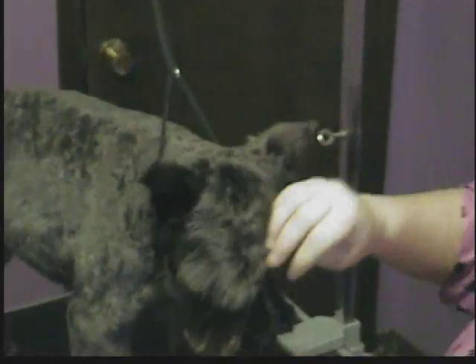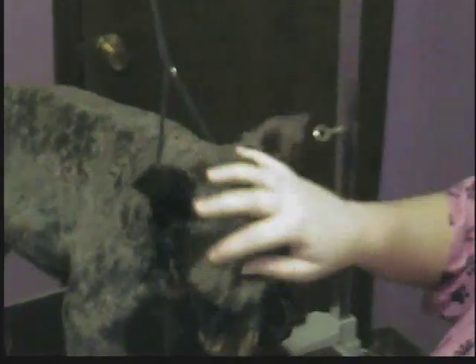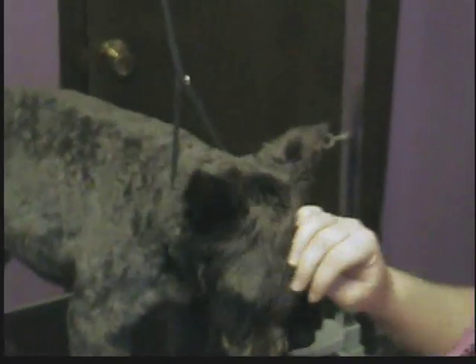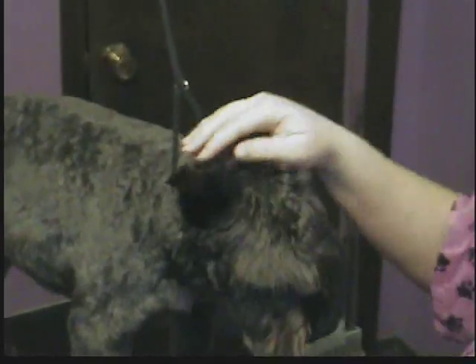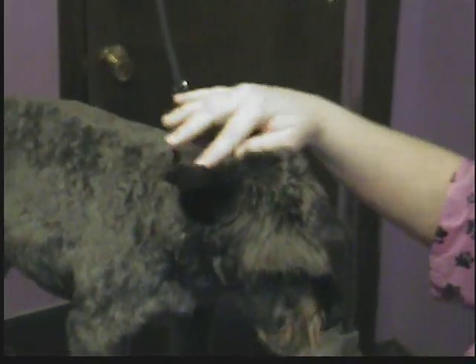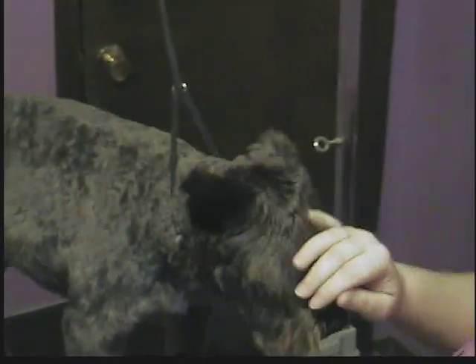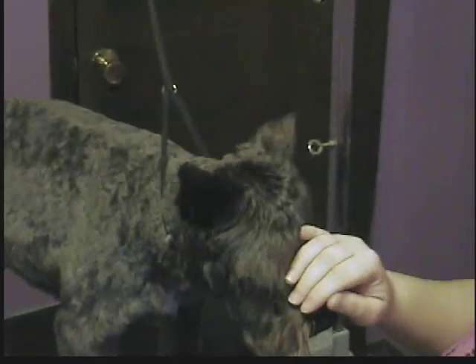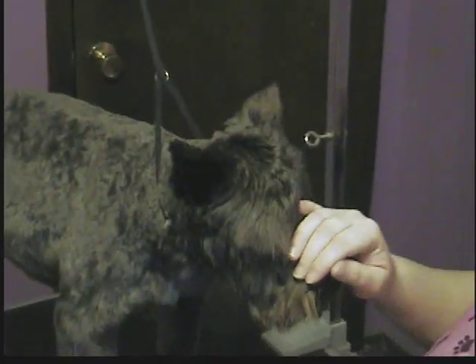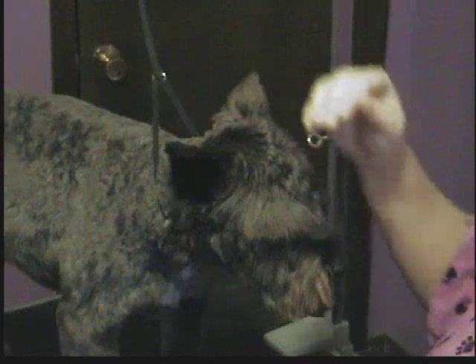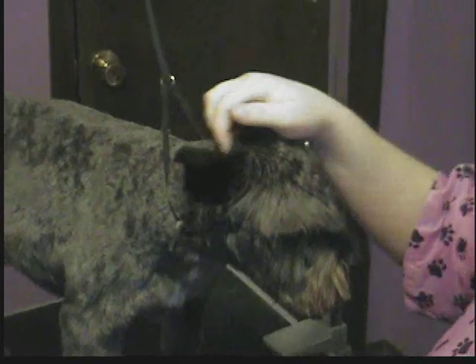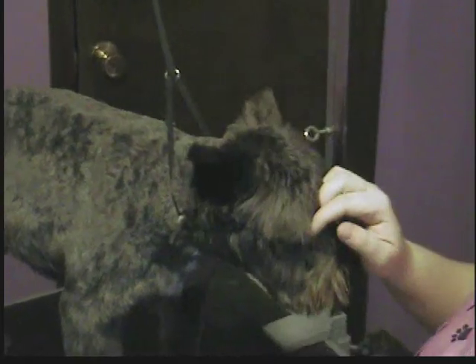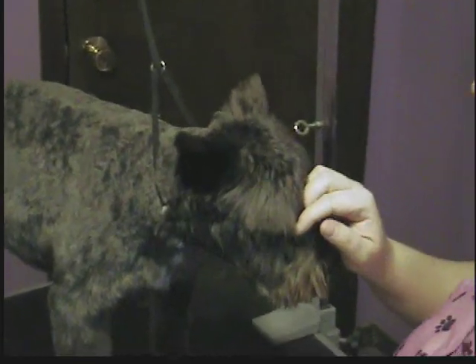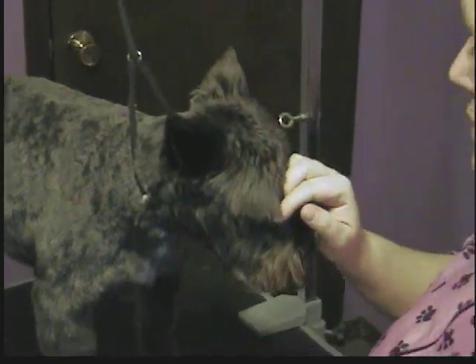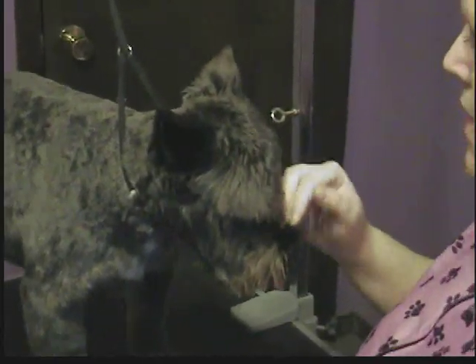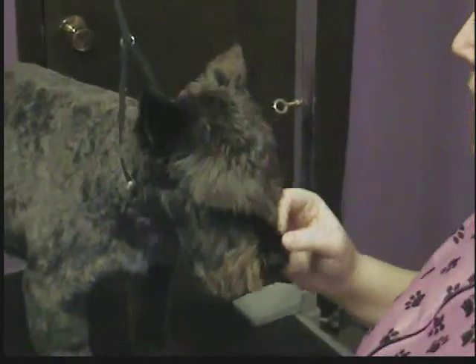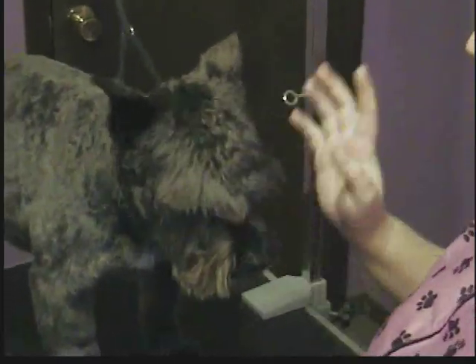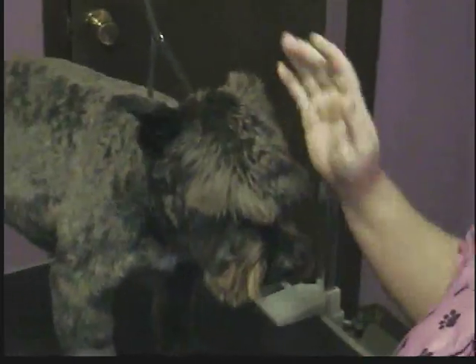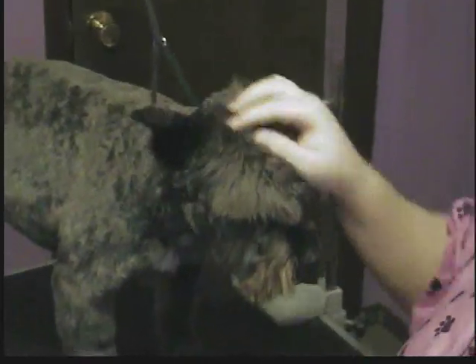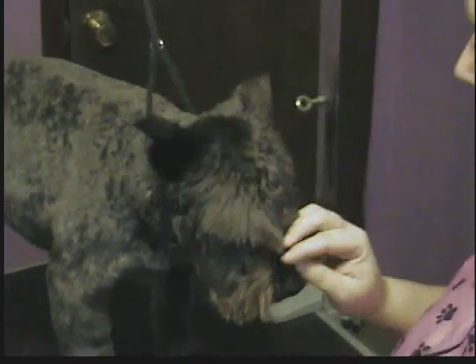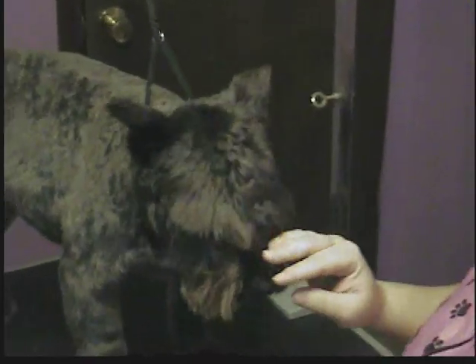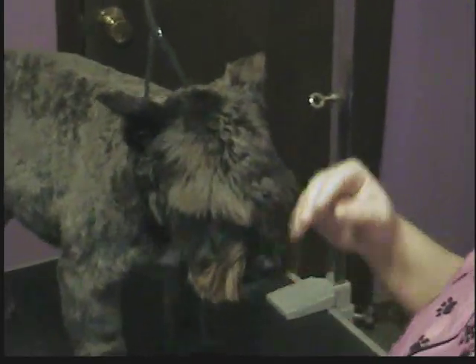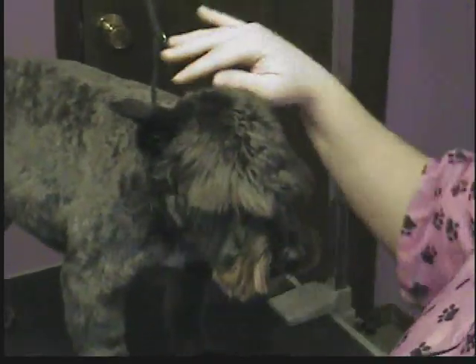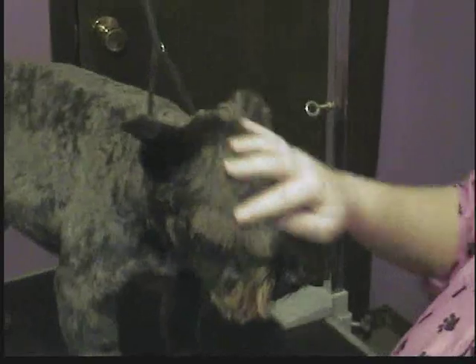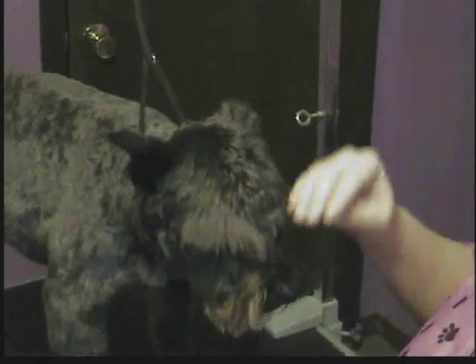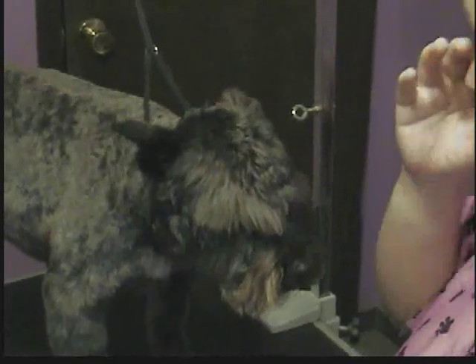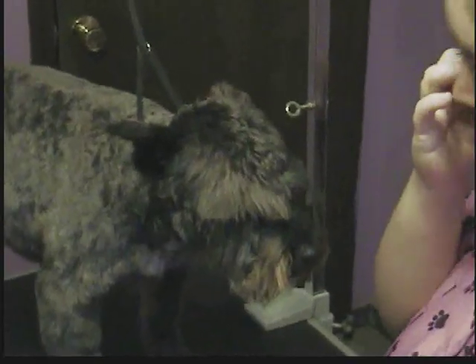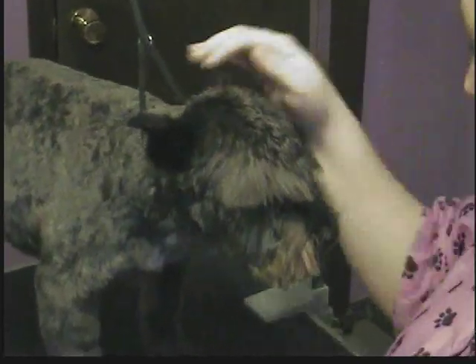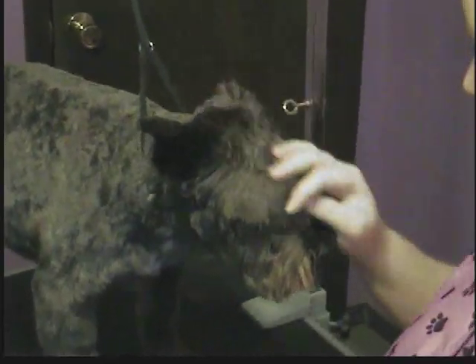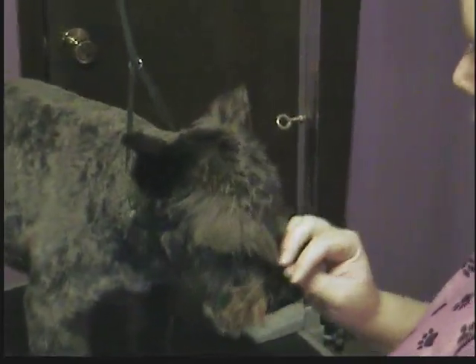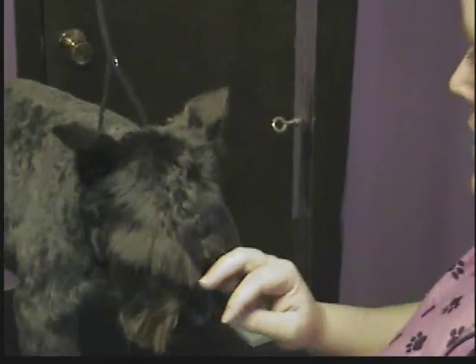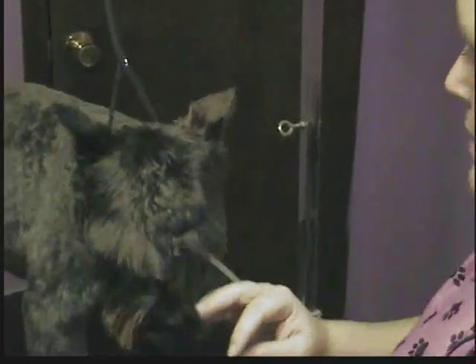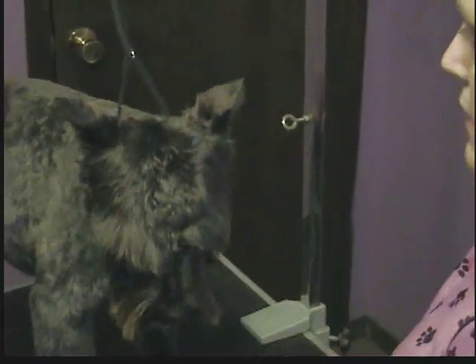On the head, we use it as a reverse — in other words, against the grain of the coat. I'm always telling you to go with the grain of the coat, but the head and face area is one thing that is a little bit different.